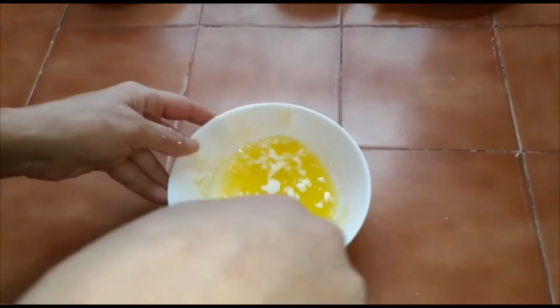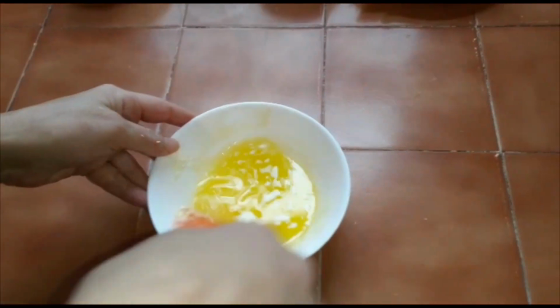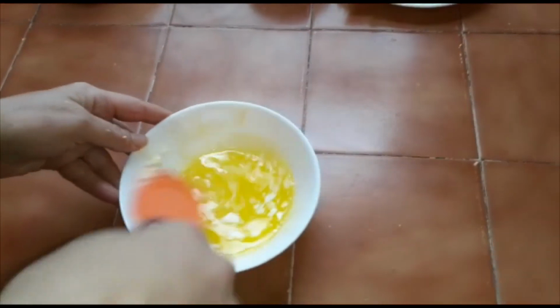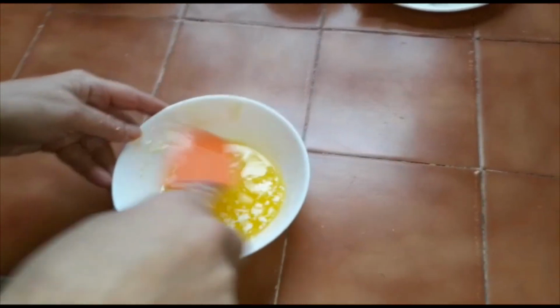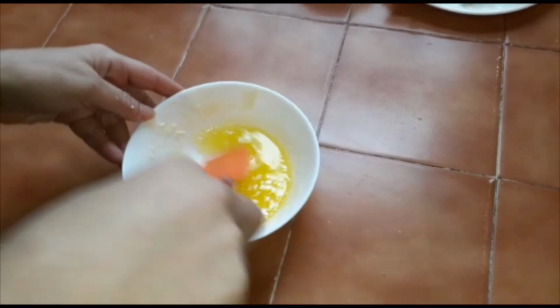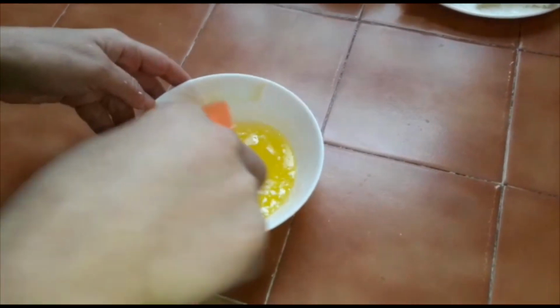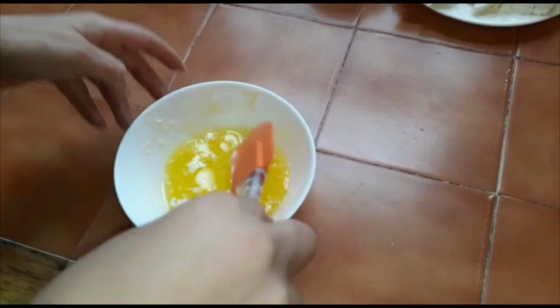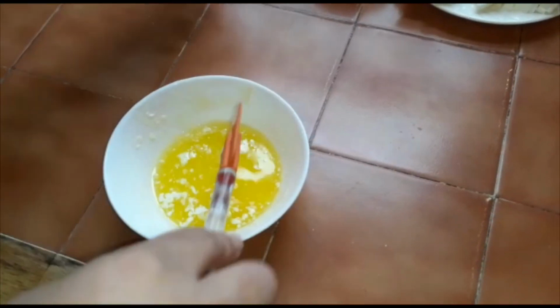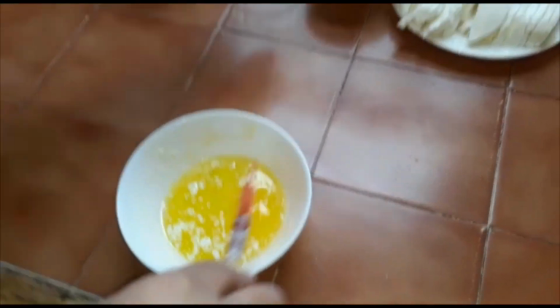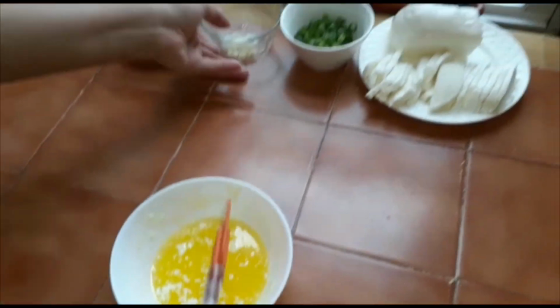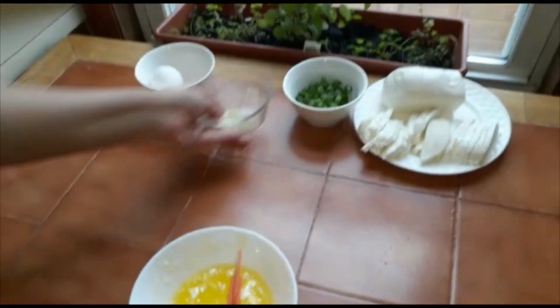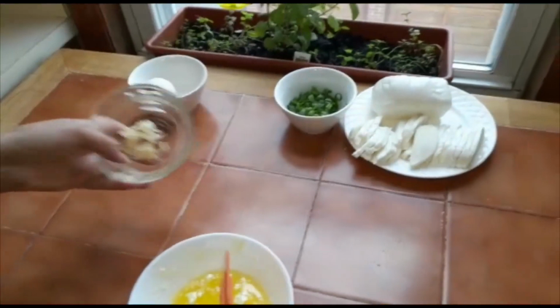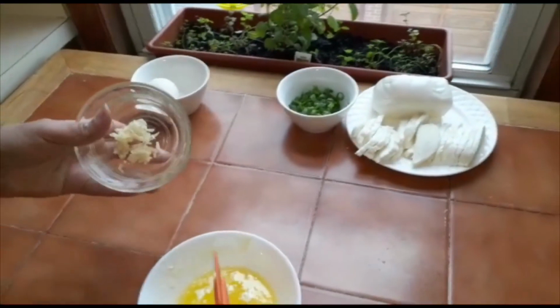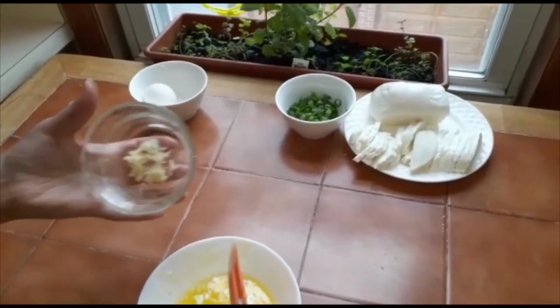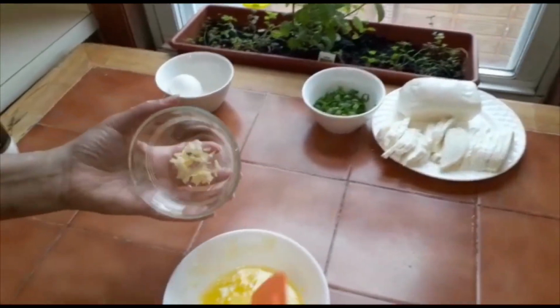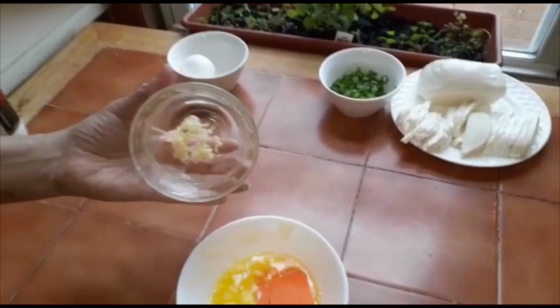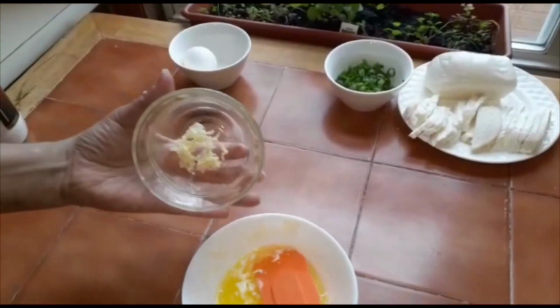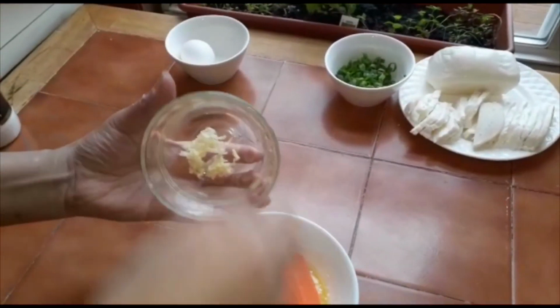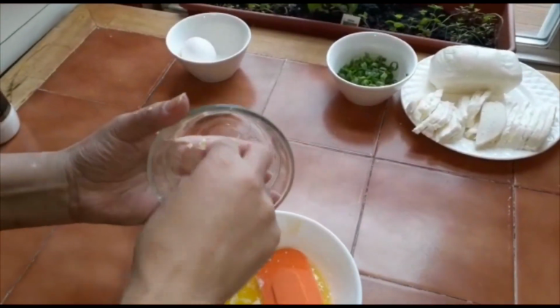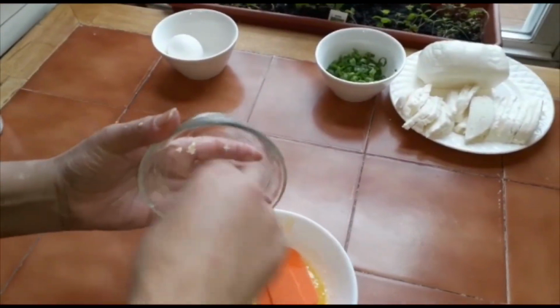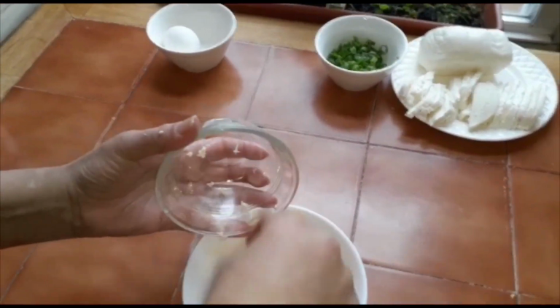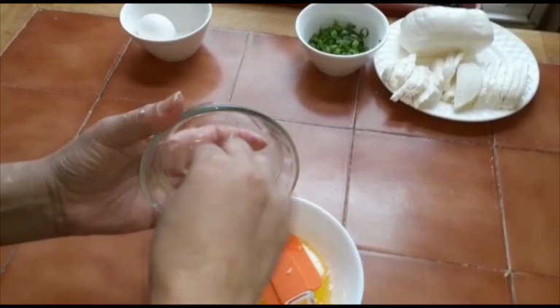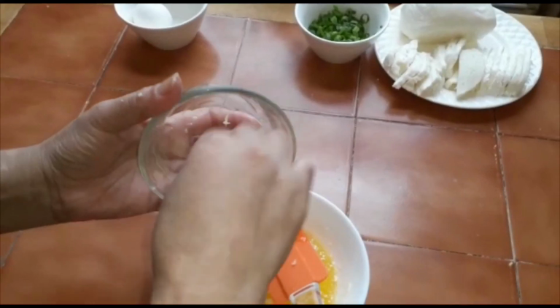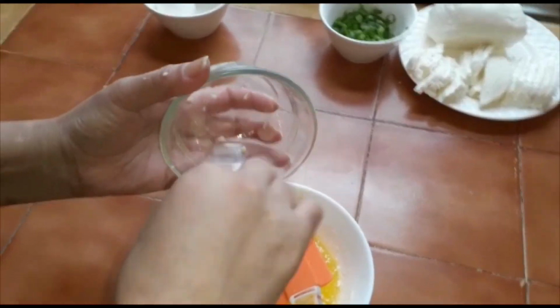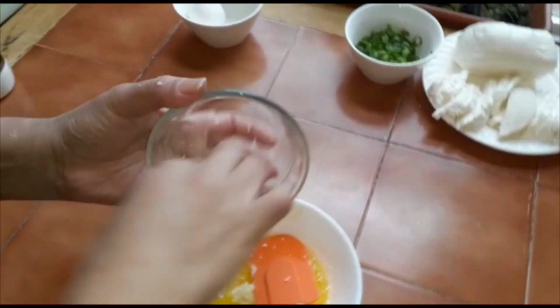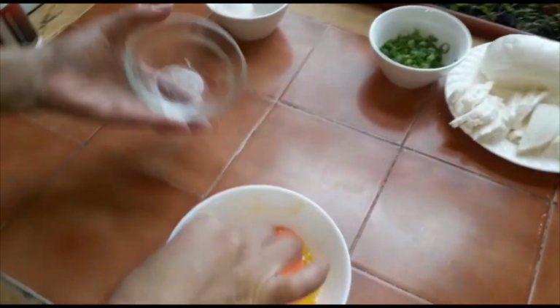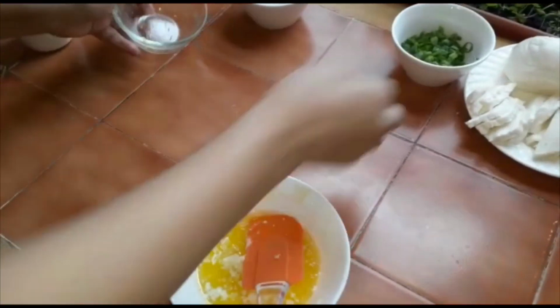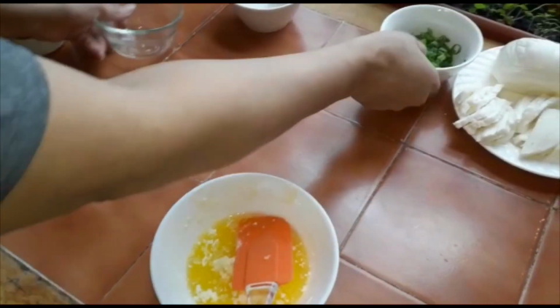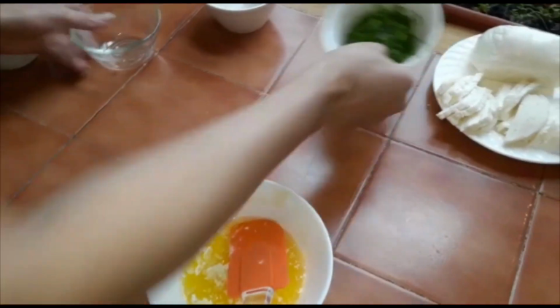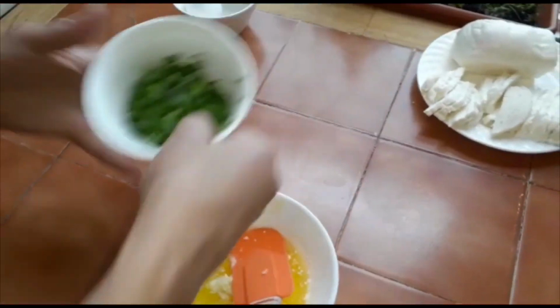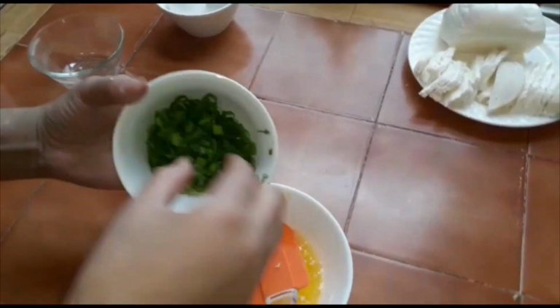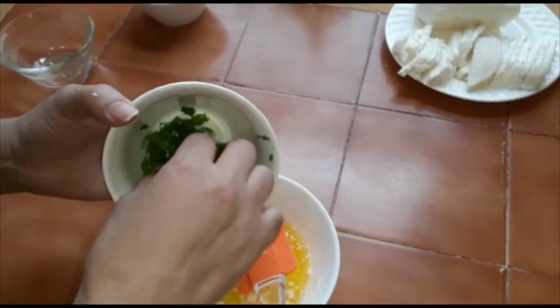I have melted butter, garlic, and scallion — chopped scallion — for the topping sauce.